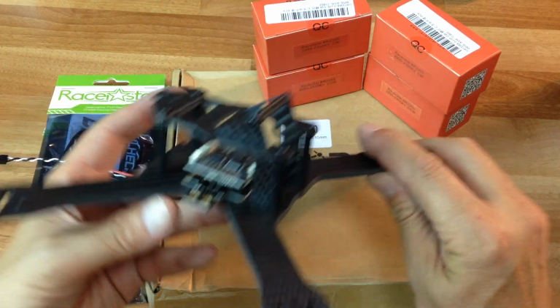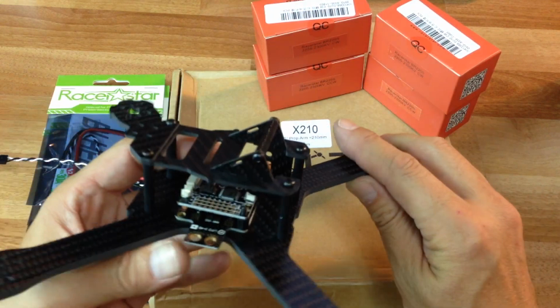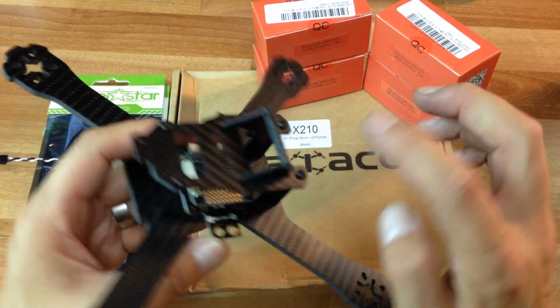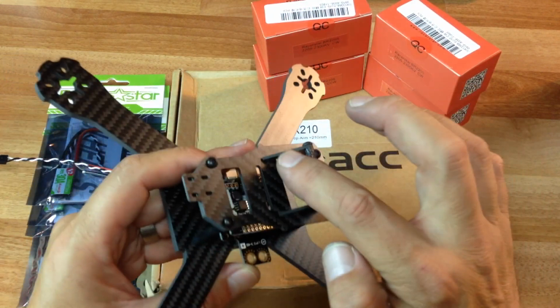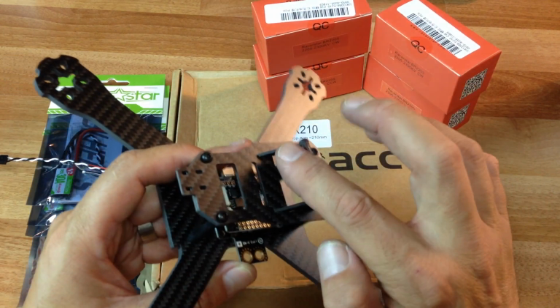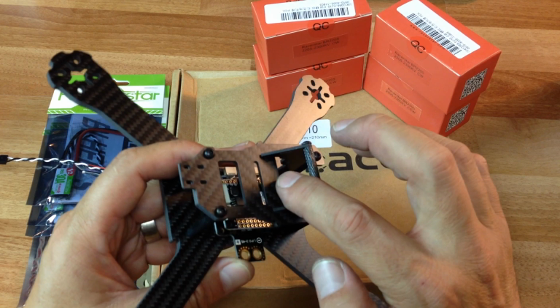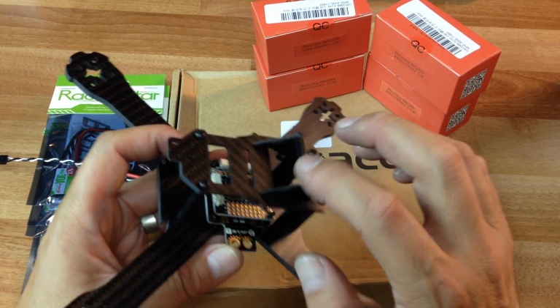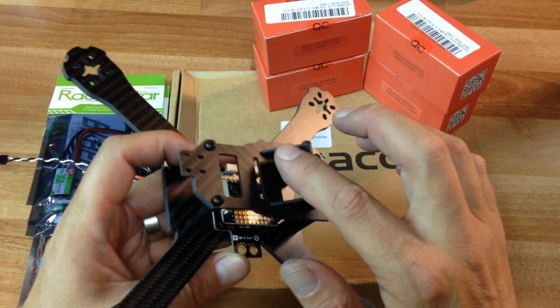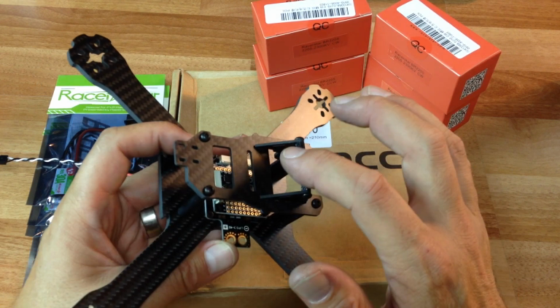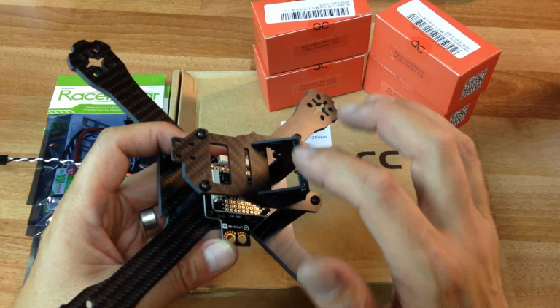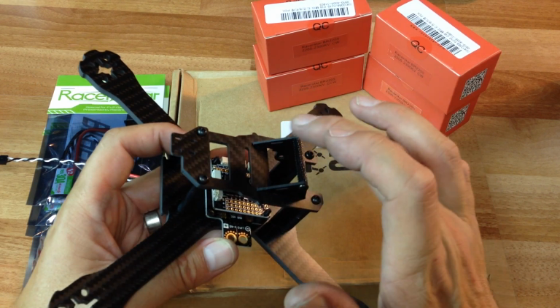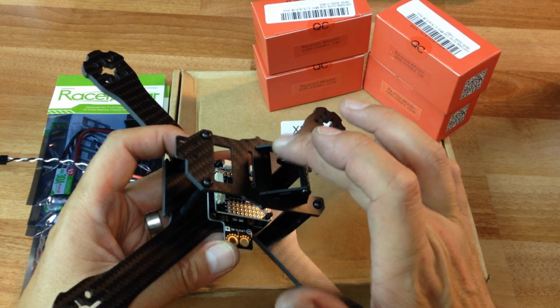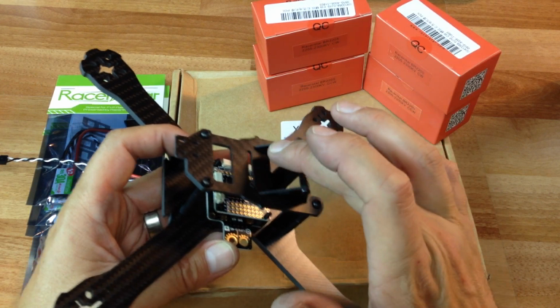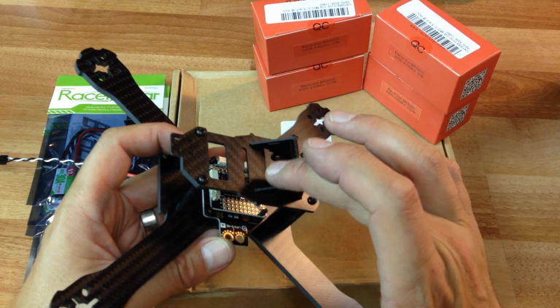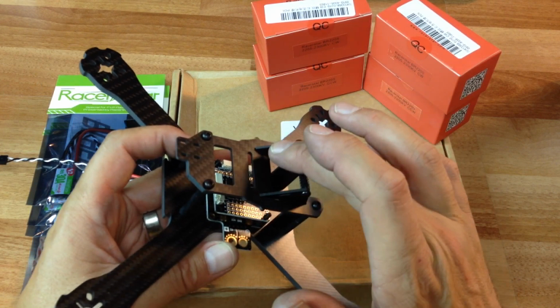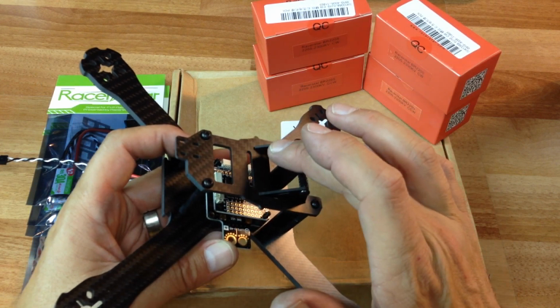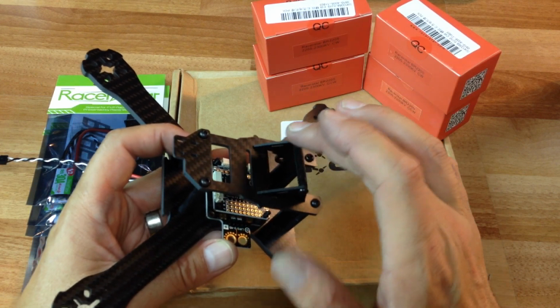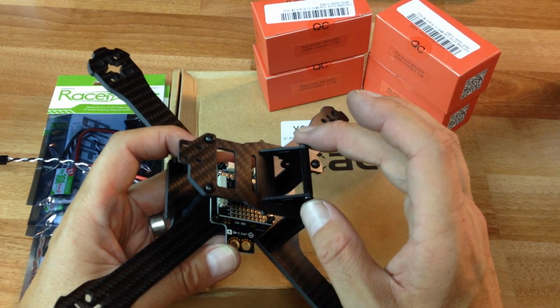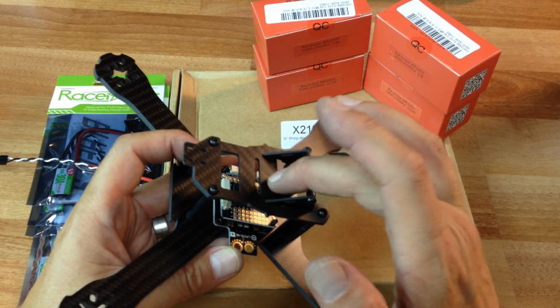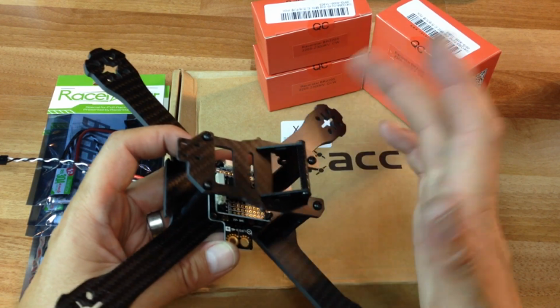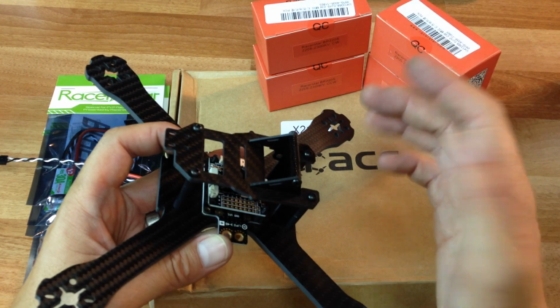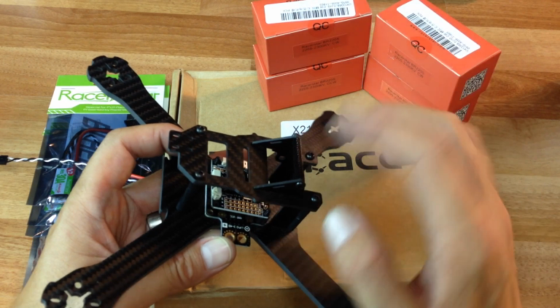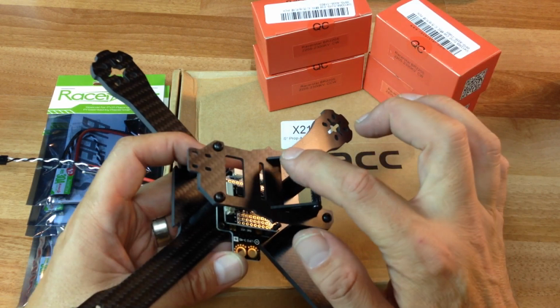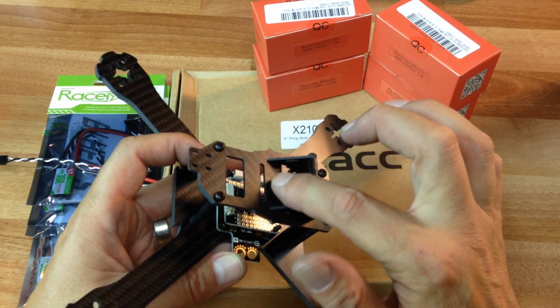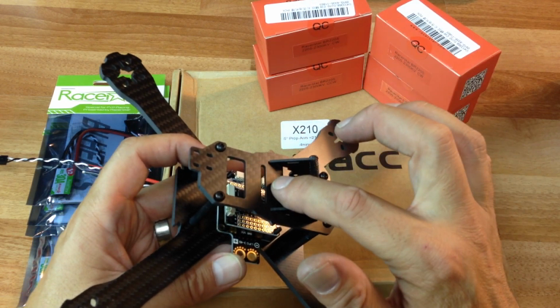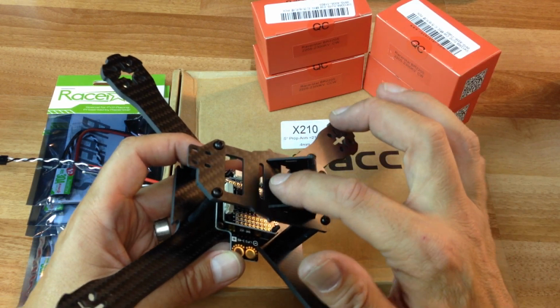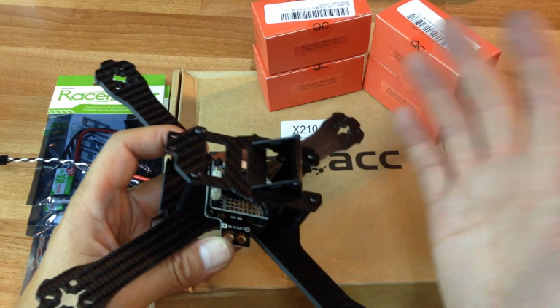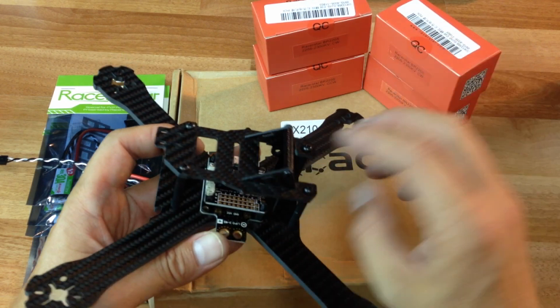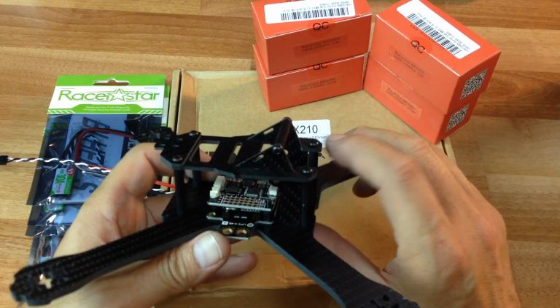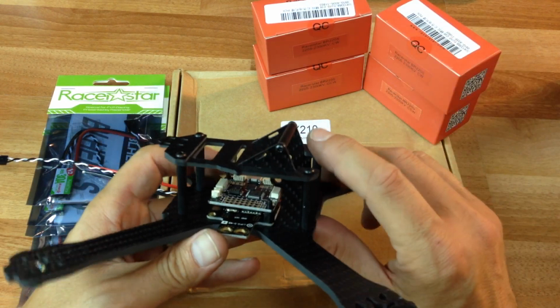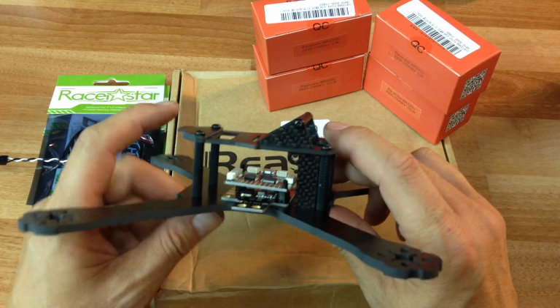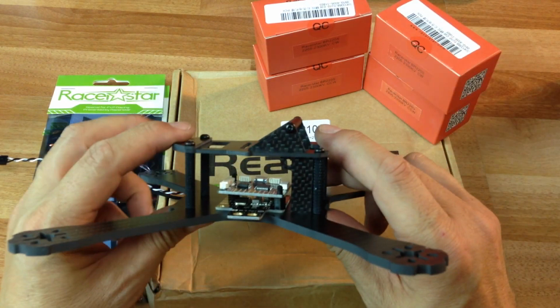My kit was missing this upper plate that normally goes here. From what I understand, this plate was actually milled a little bit too small, so most people don't have it anyway. It's just a little plate that covers here and doesn't really serve much of a function.